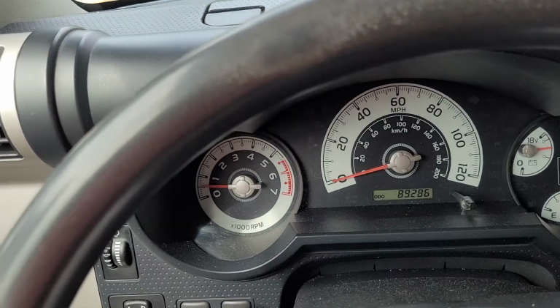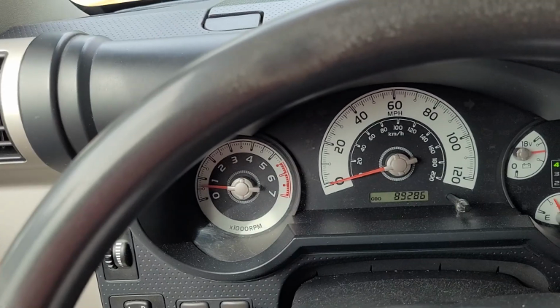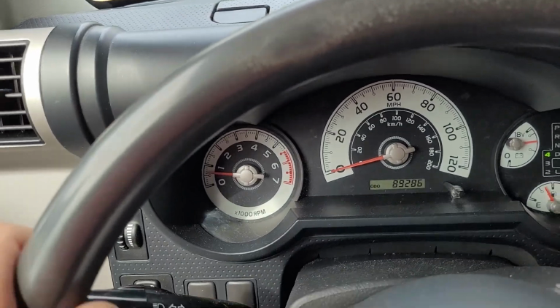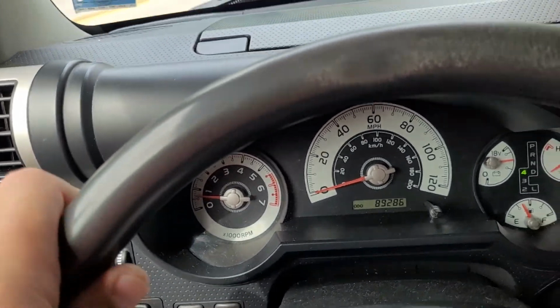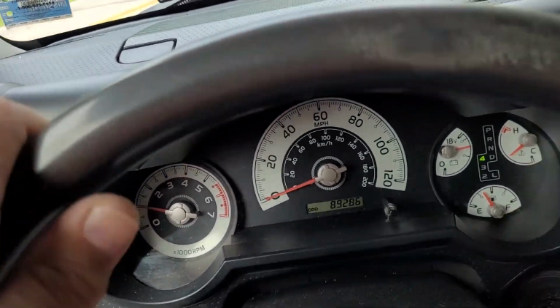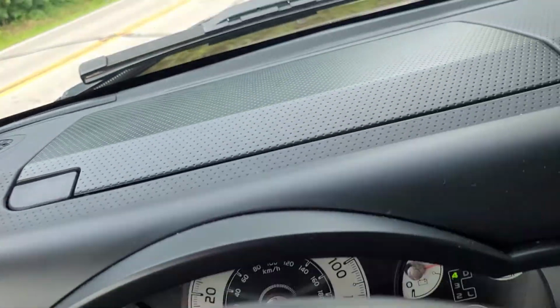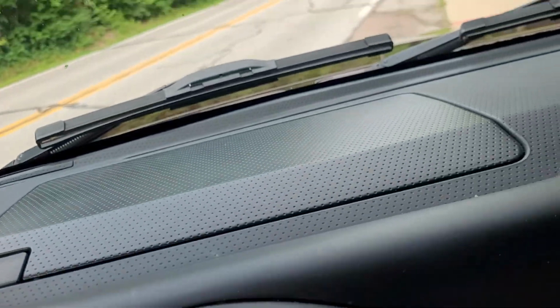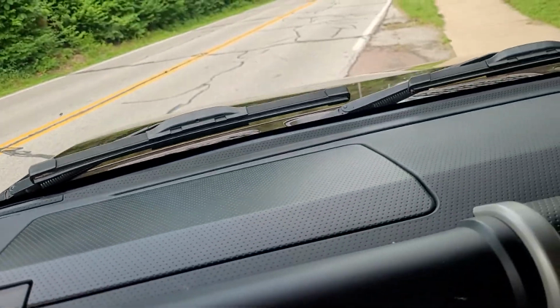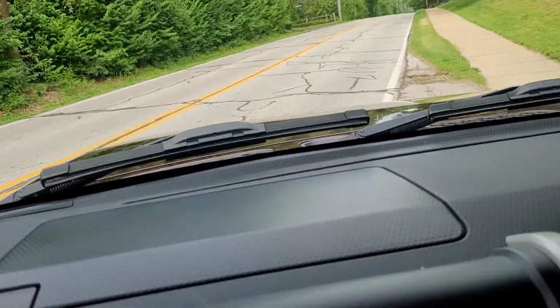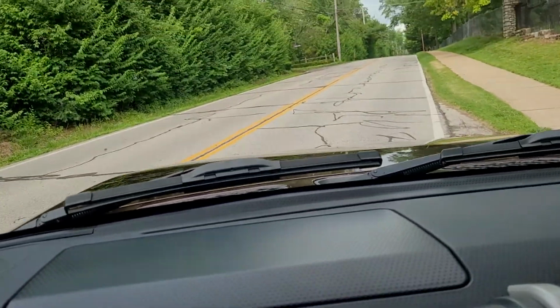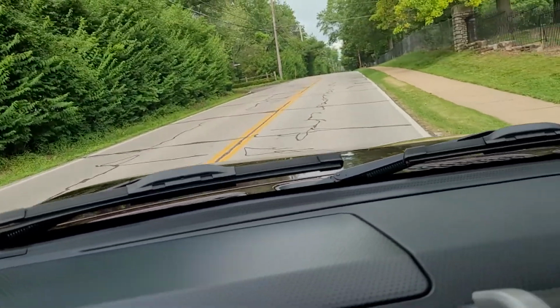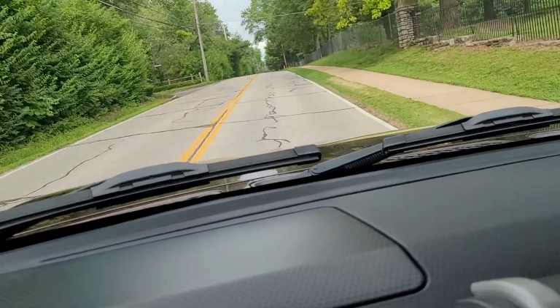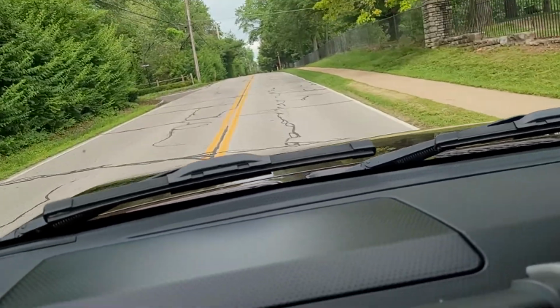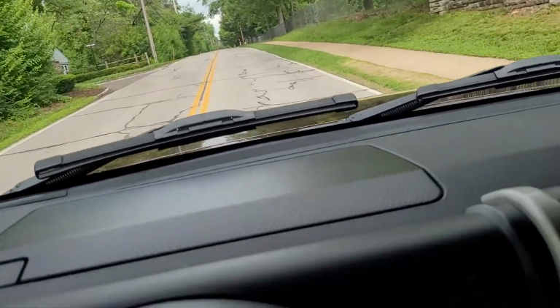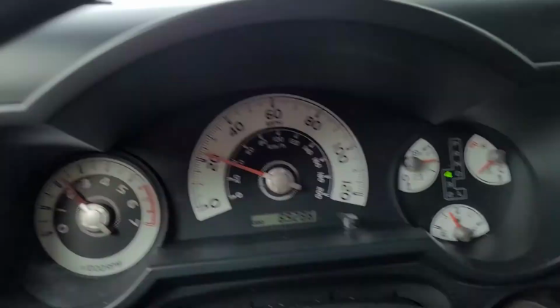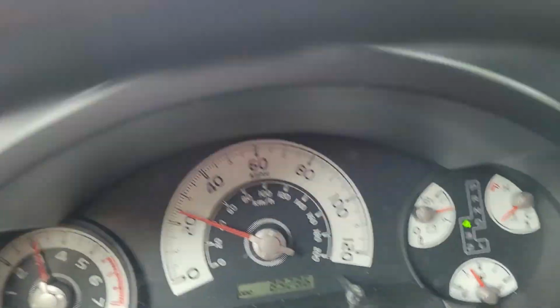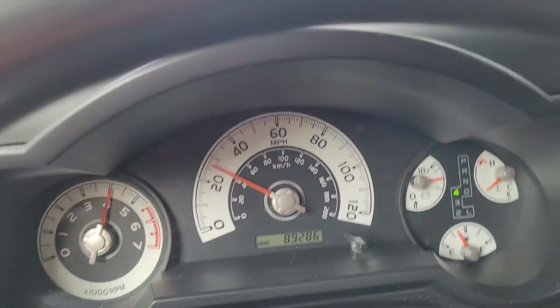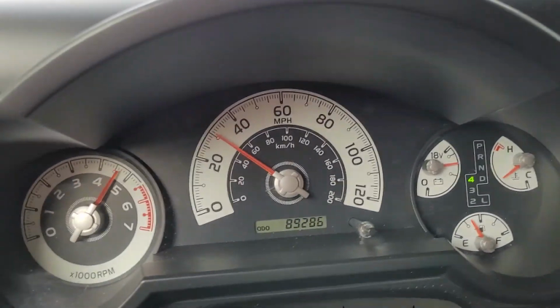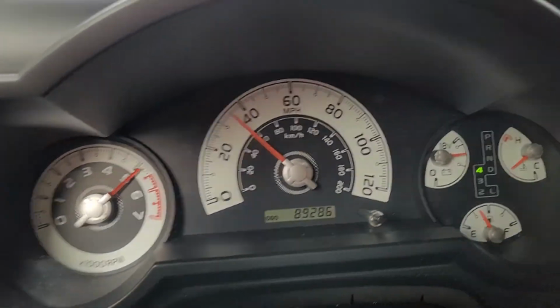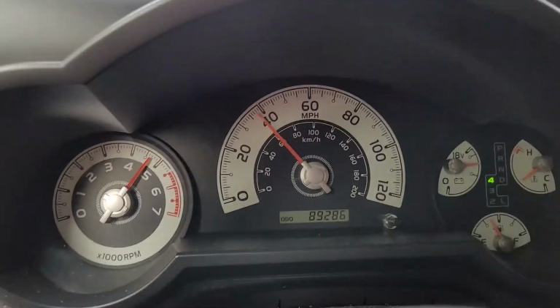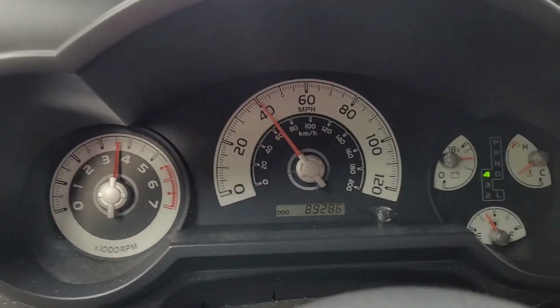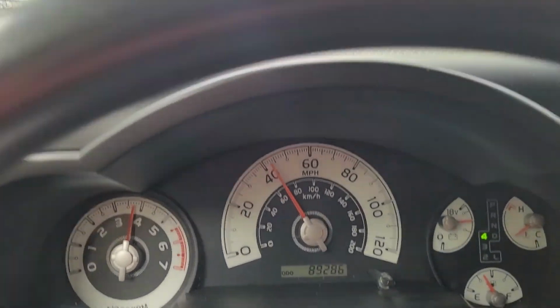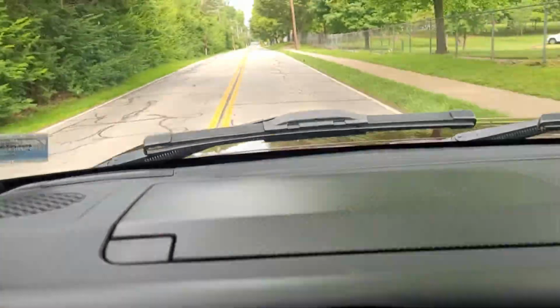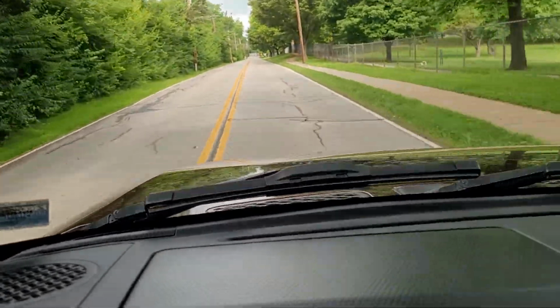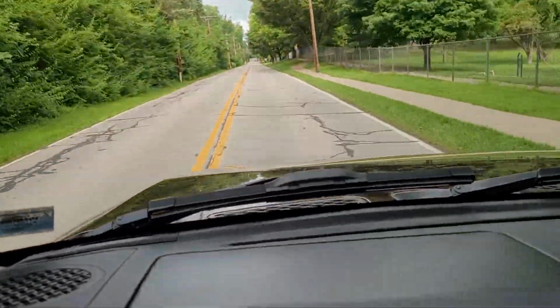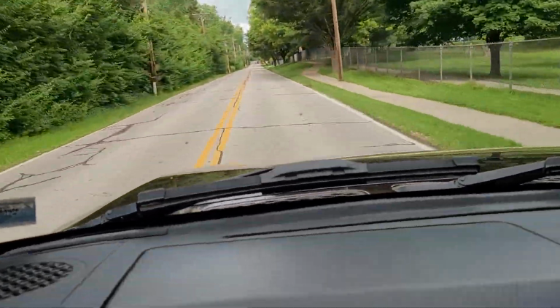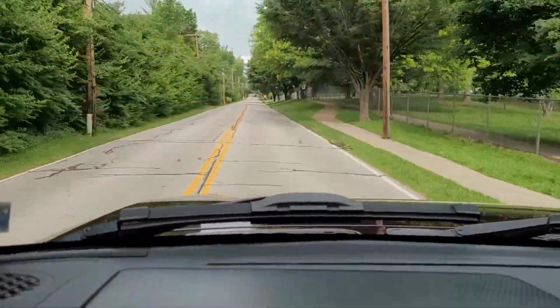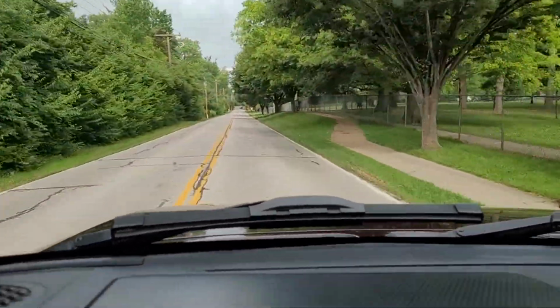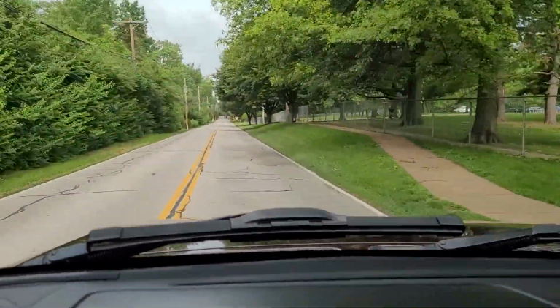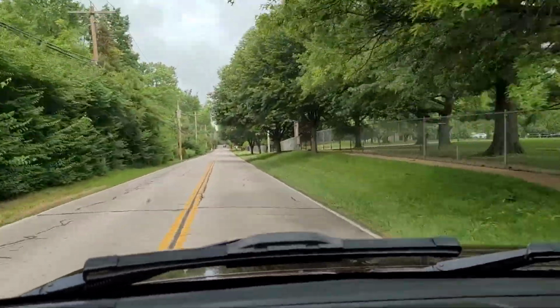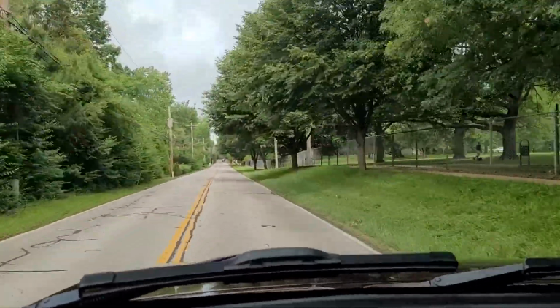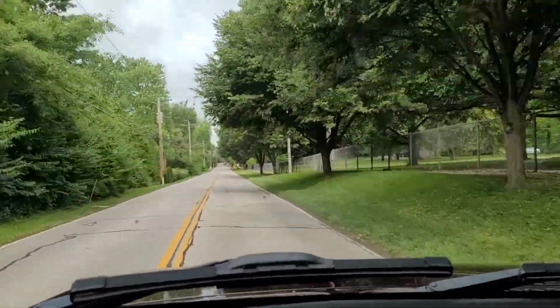I'm going to take you on a test drive of my Toyota FJ Cruiser convertible, 2007. Plenty of power. Smooth and quiet for a convertible especially.